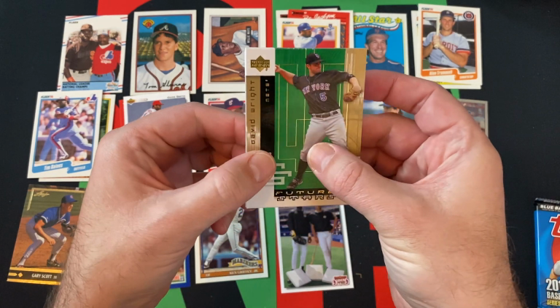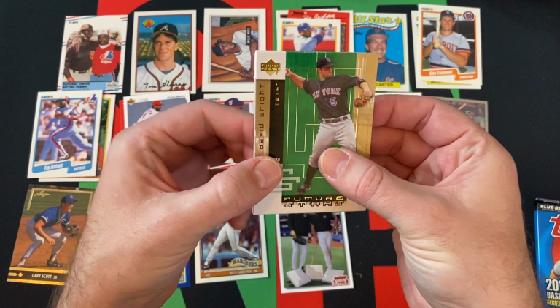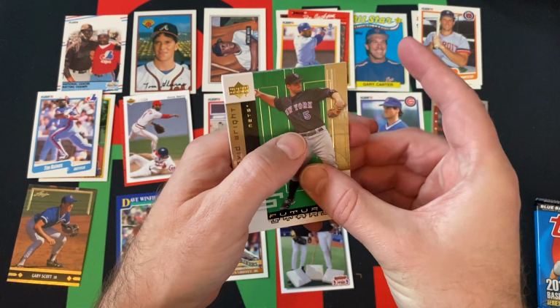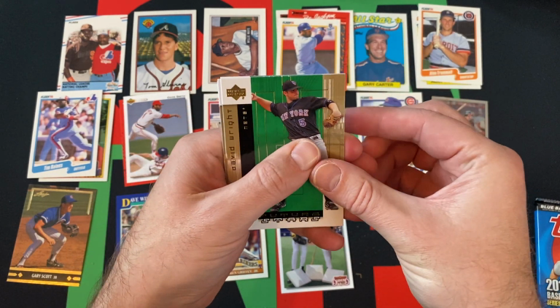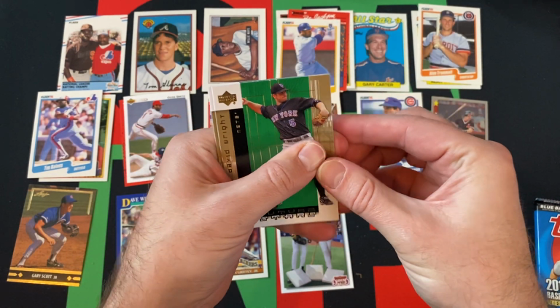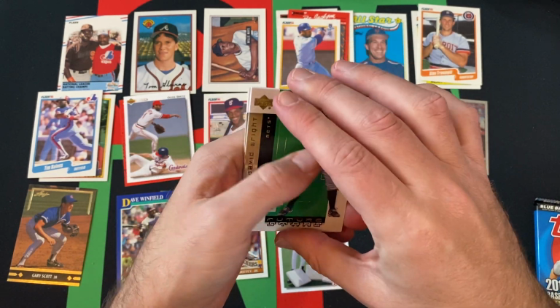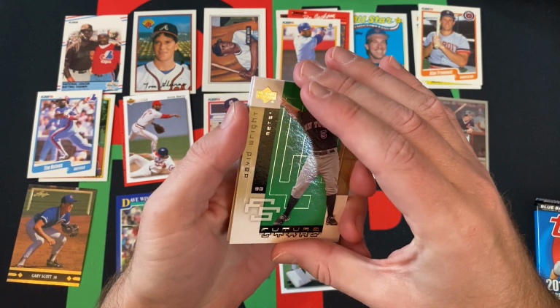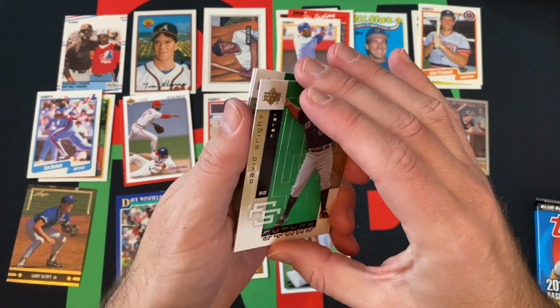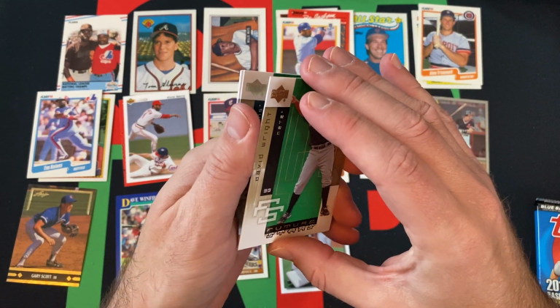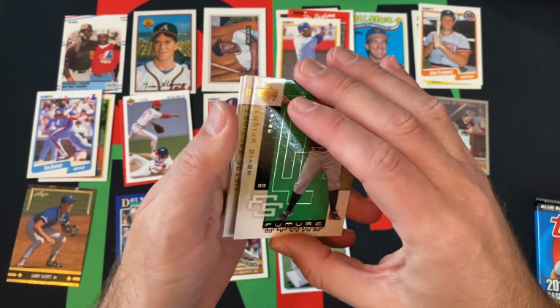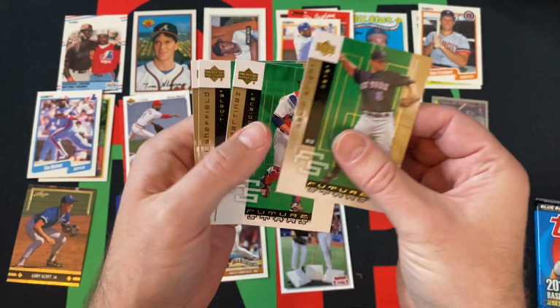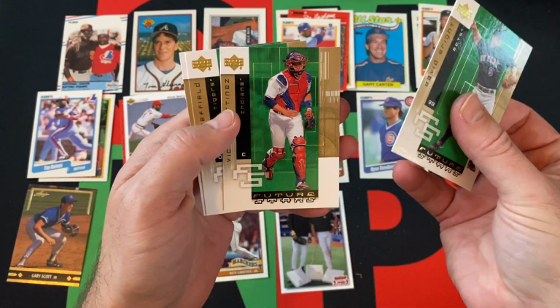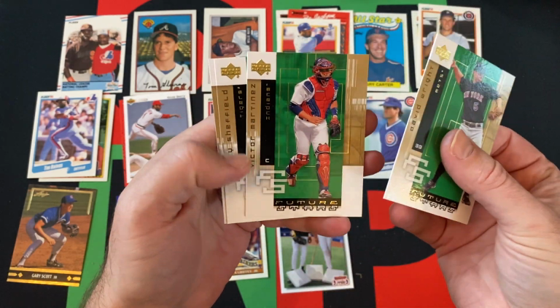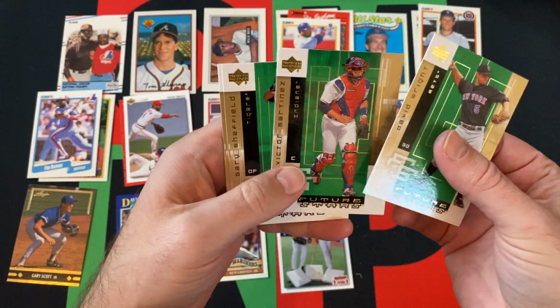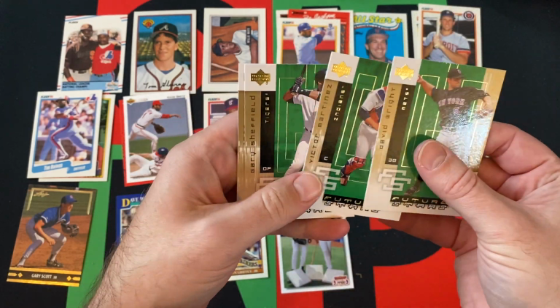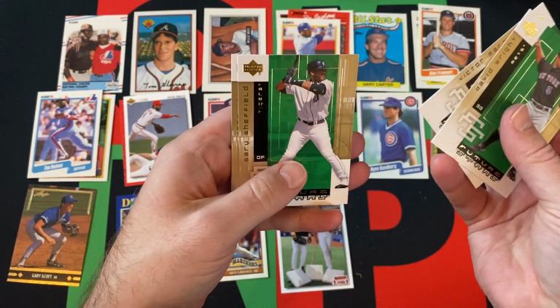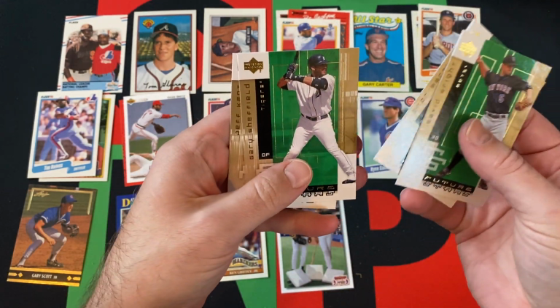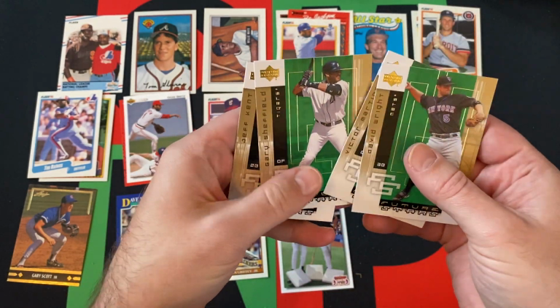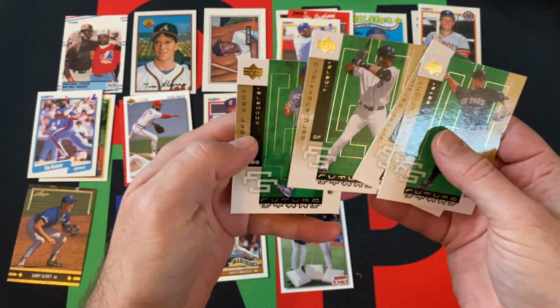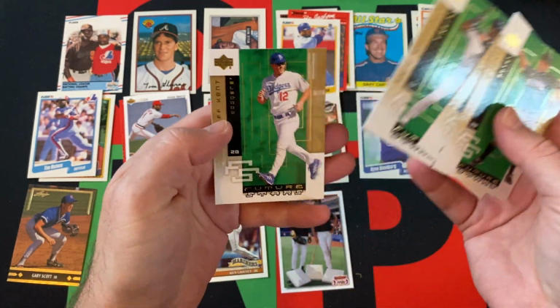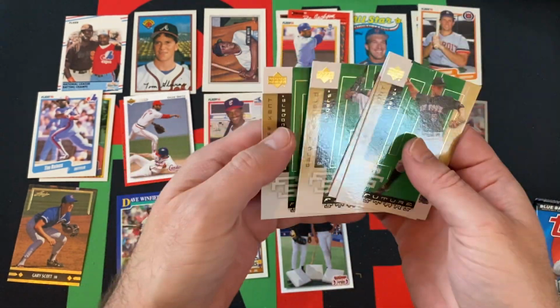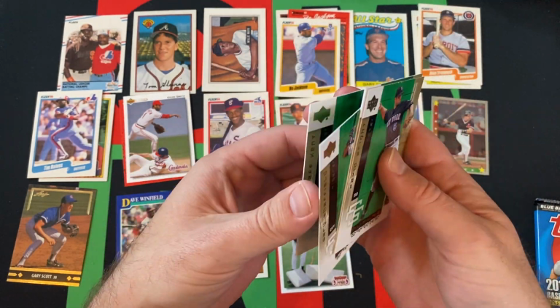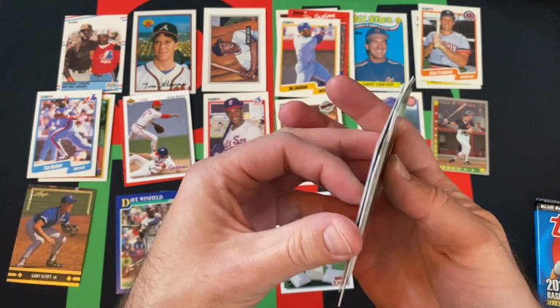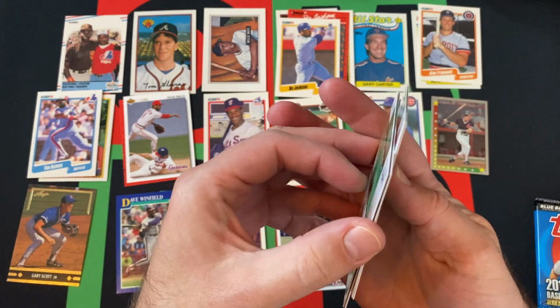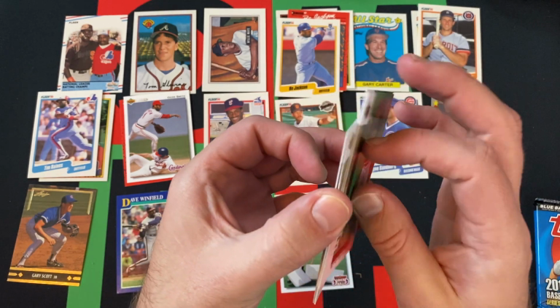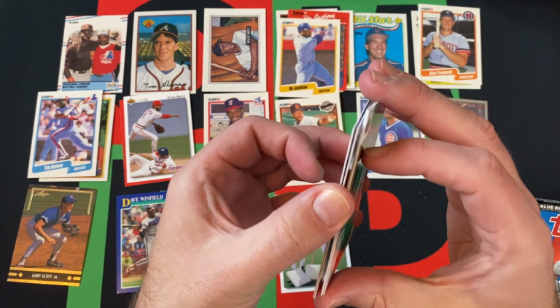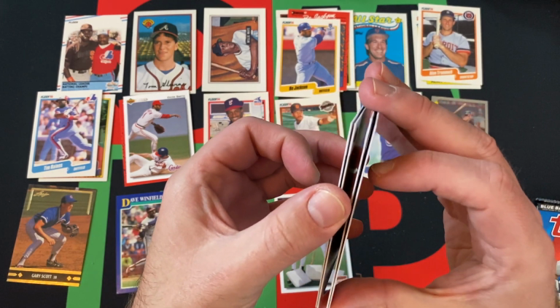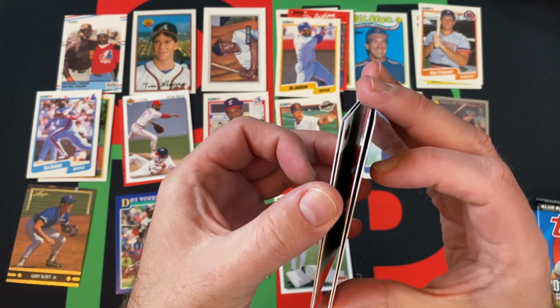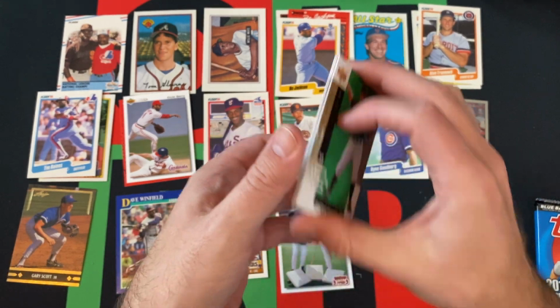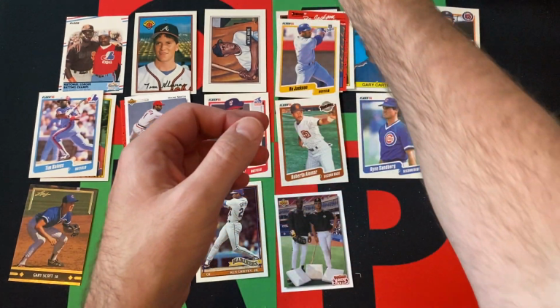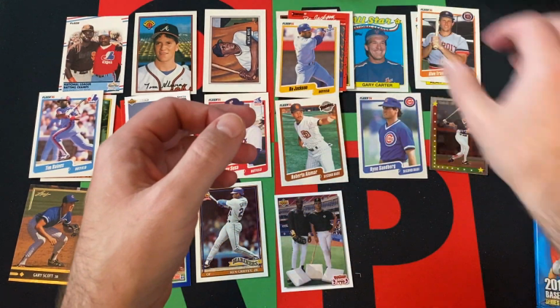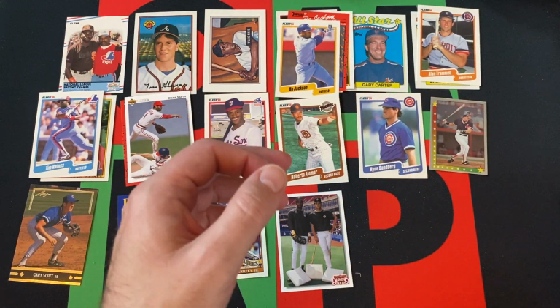No odds listed on the box. We got Victor Martinez, Gary Sheffield, and Jeff Kent — not much going on in there.